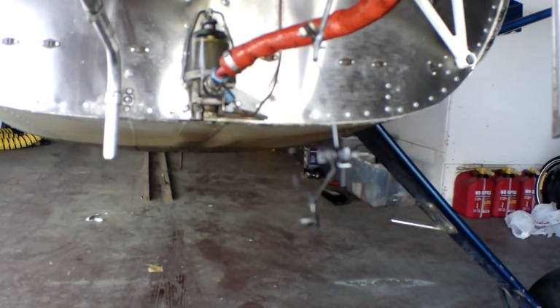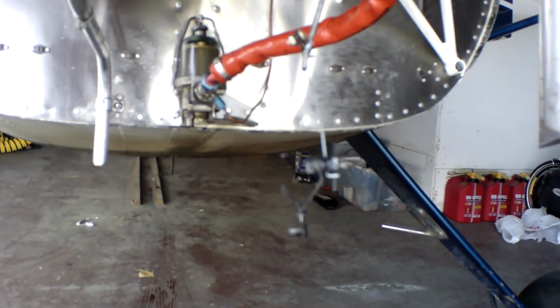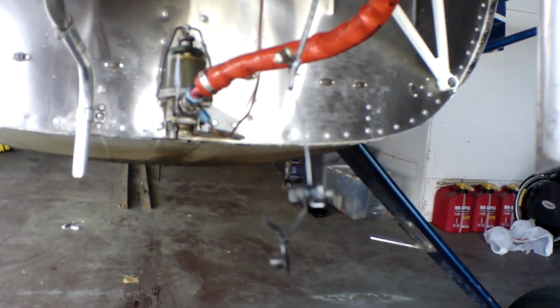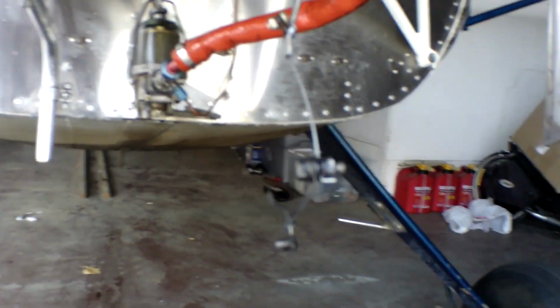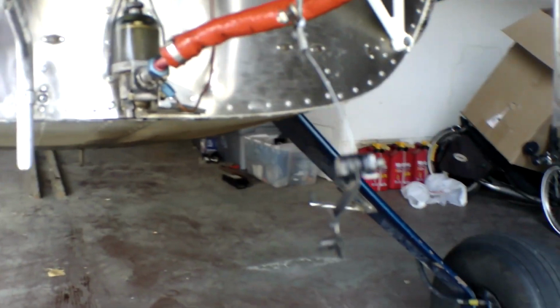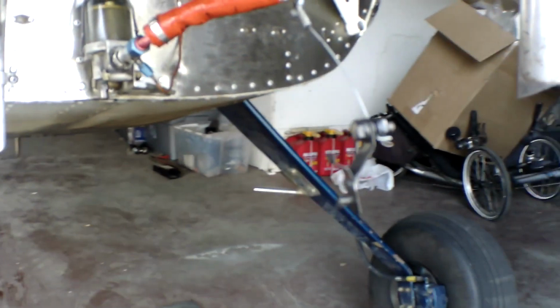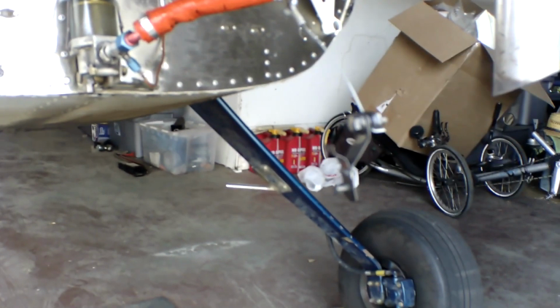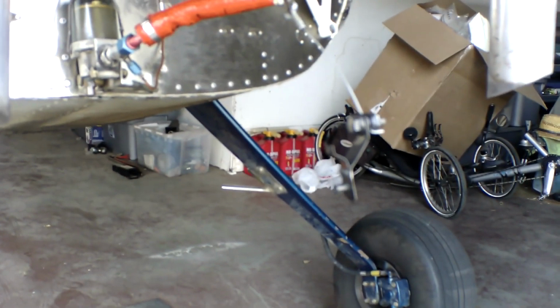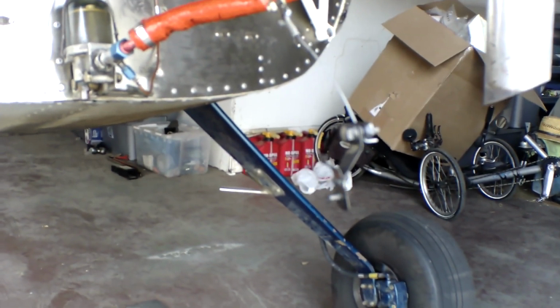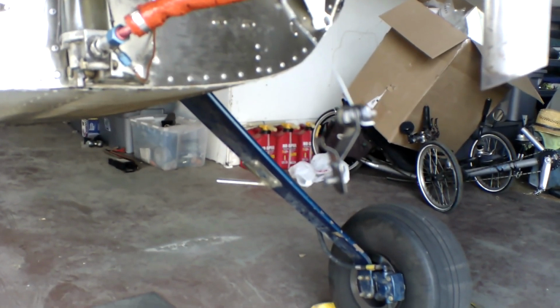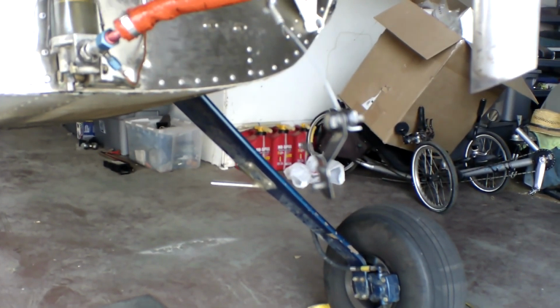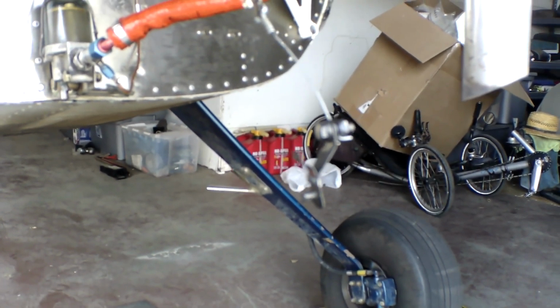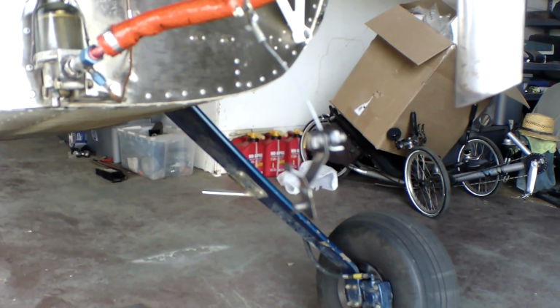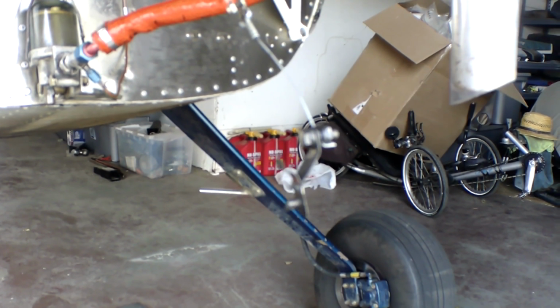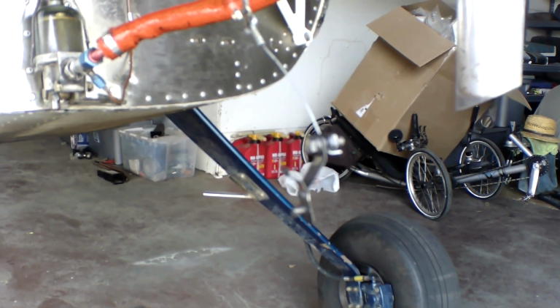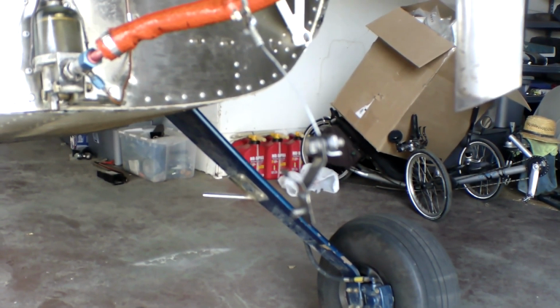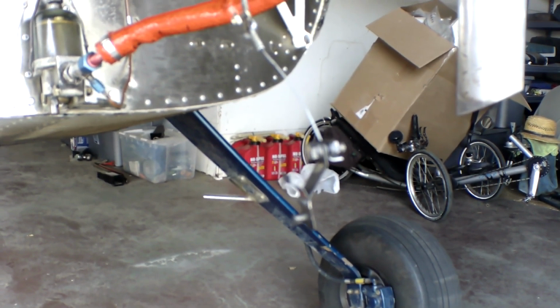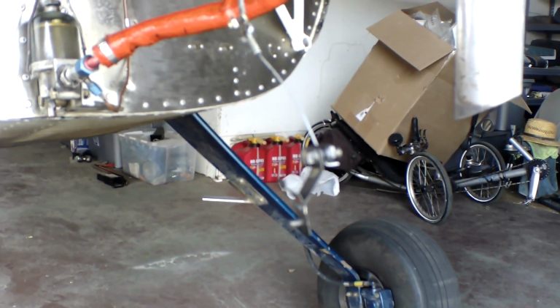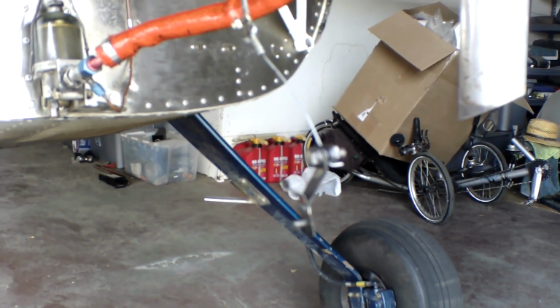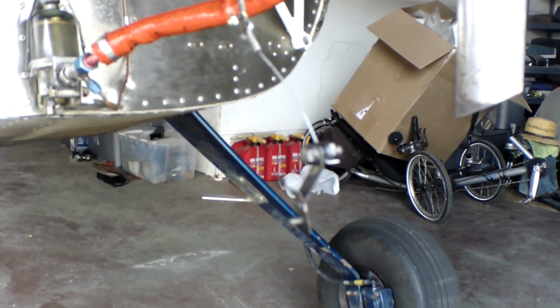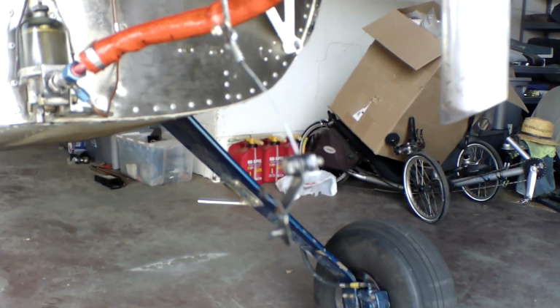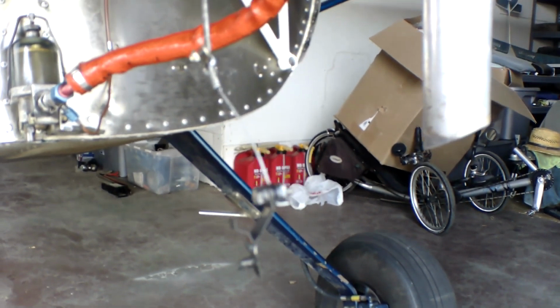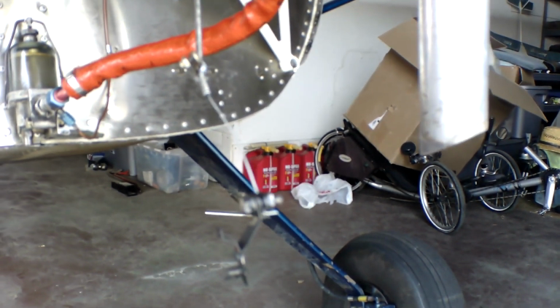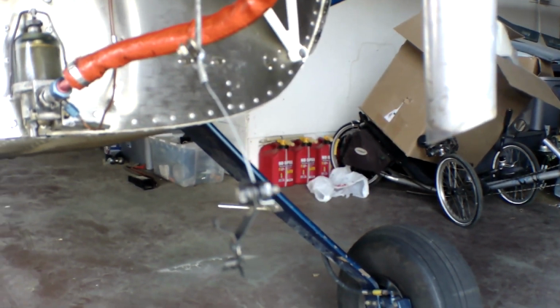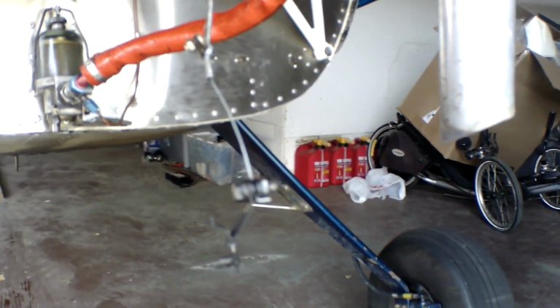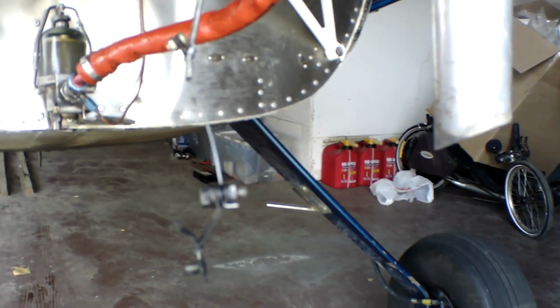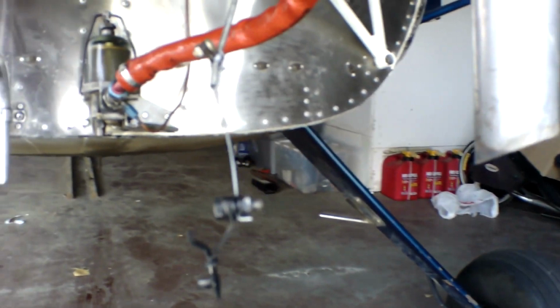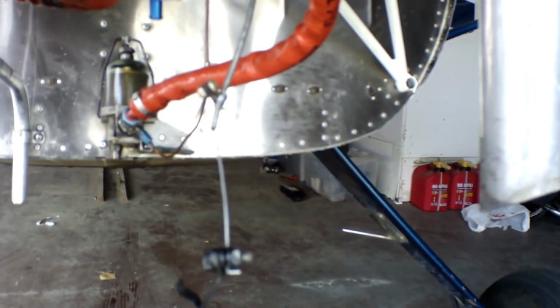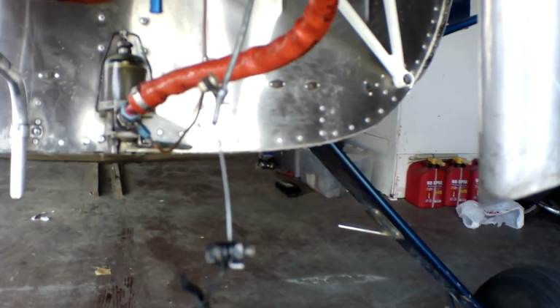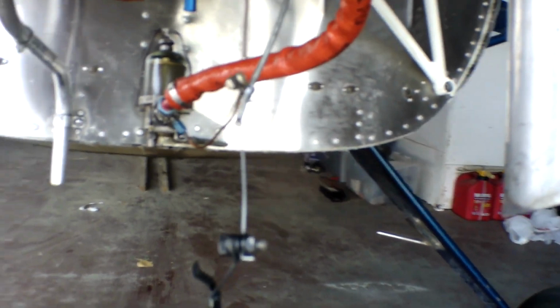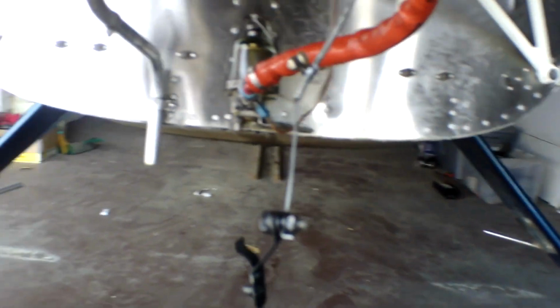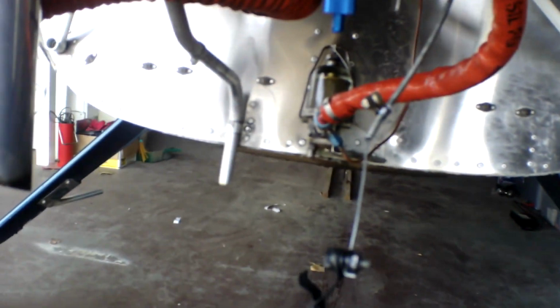See it? Everybody's yelling, 'Oh, just weld that, just fix that.' No — too important a part.